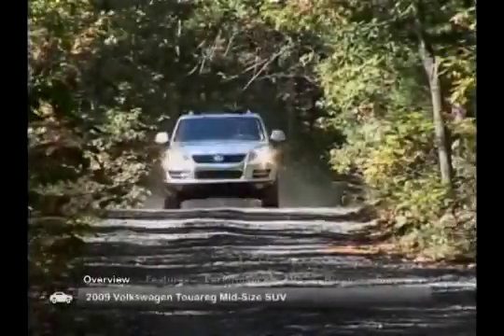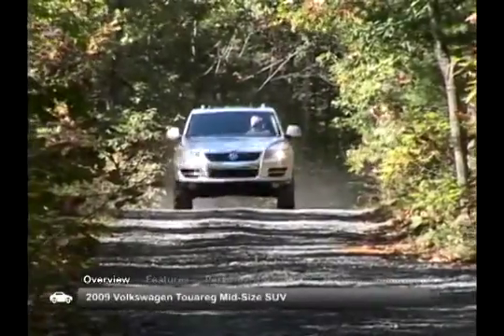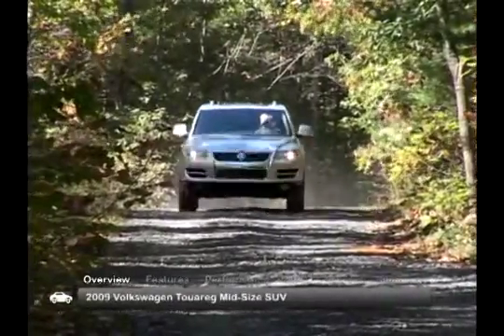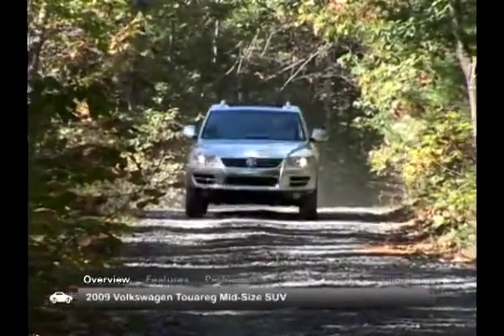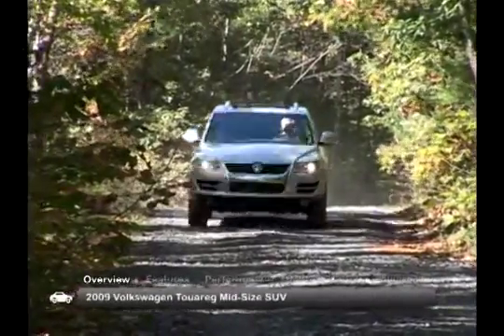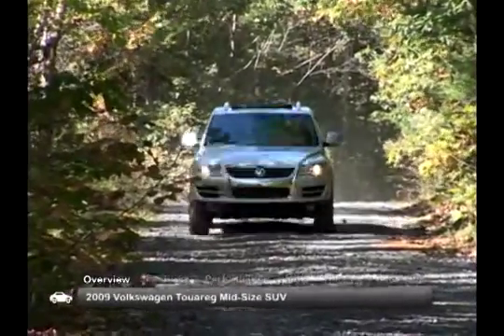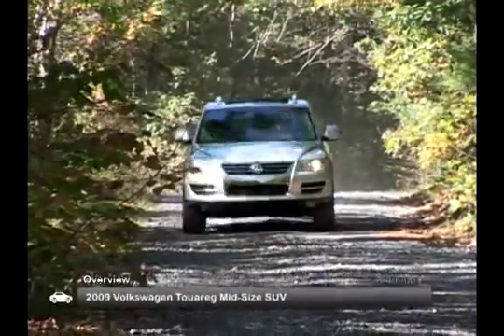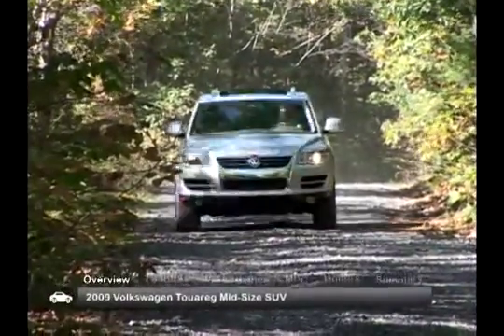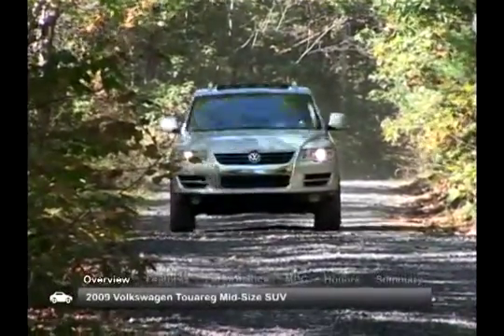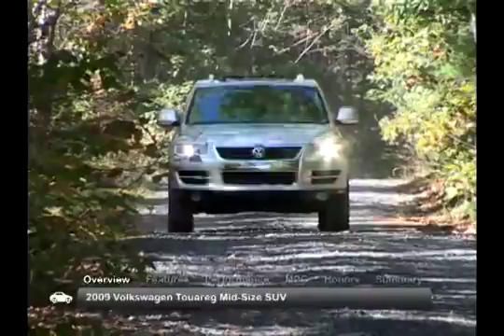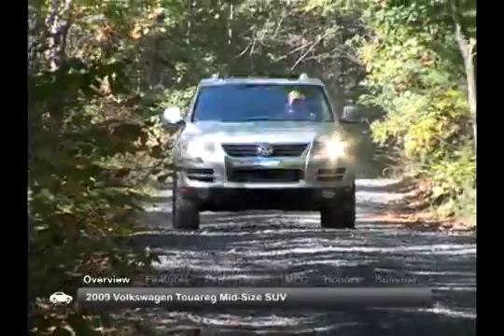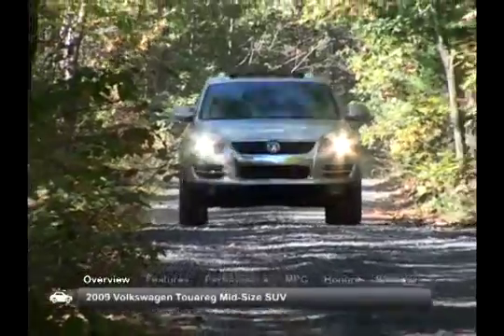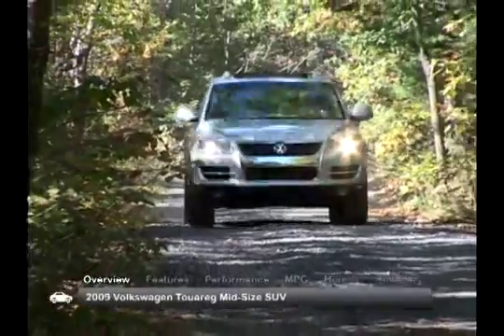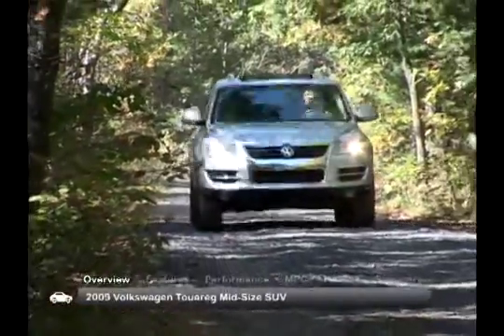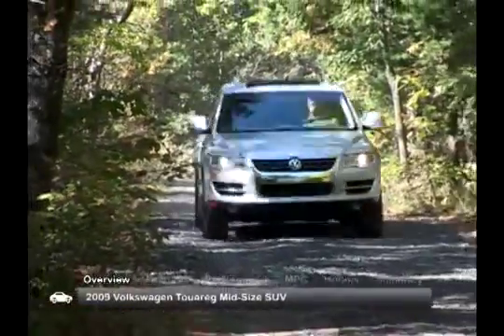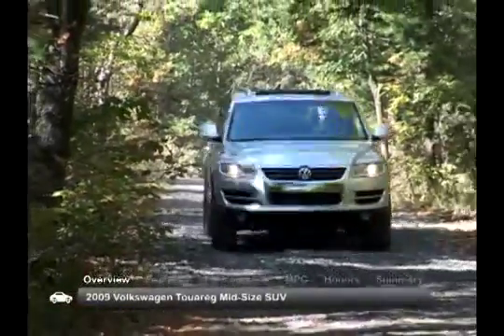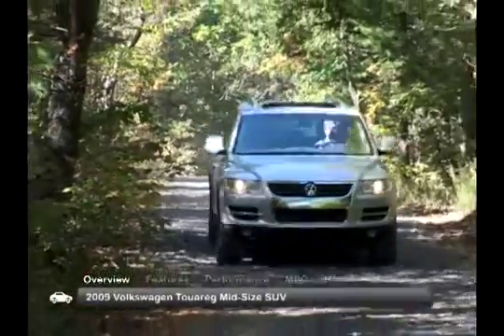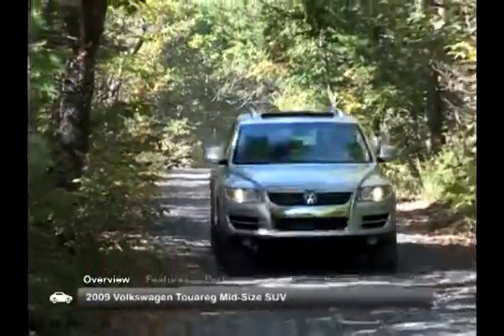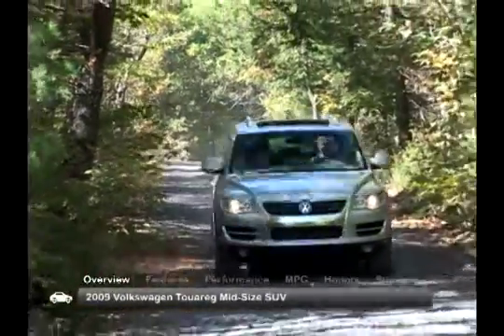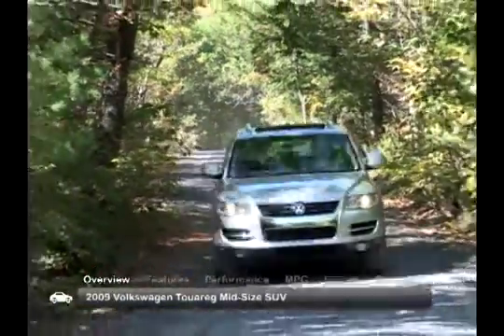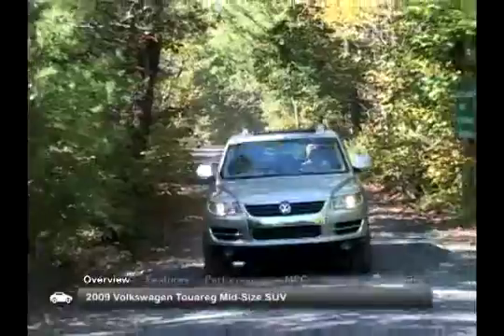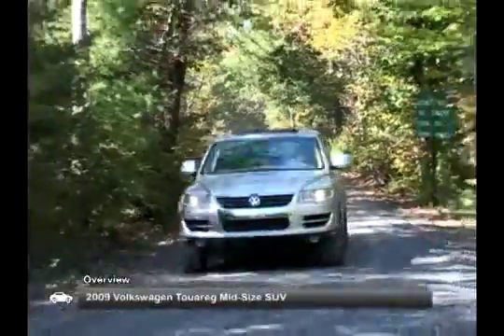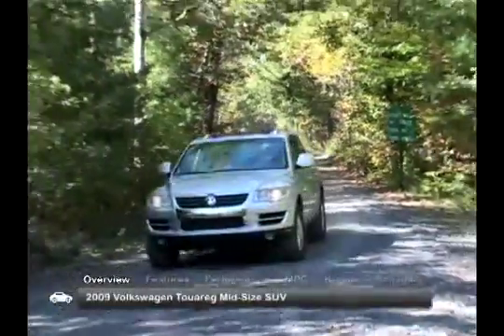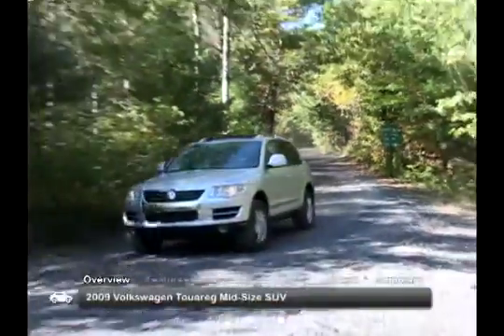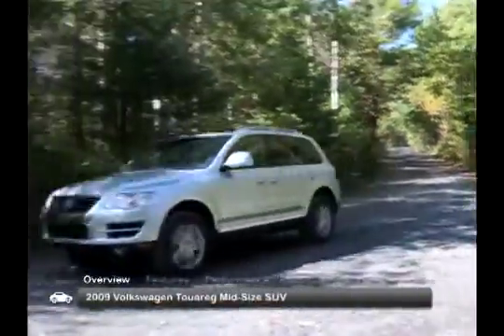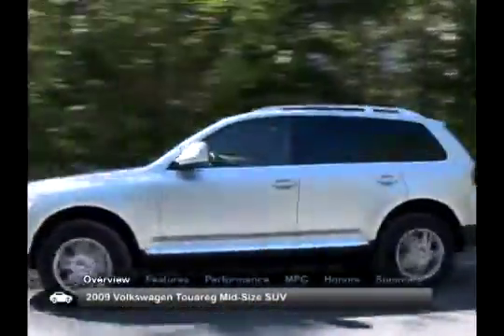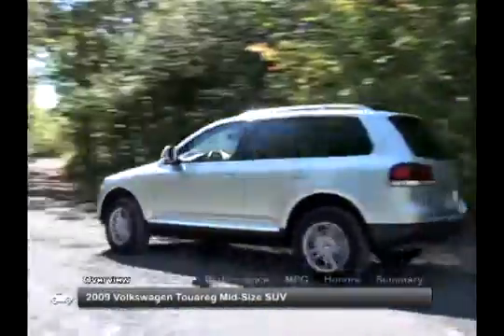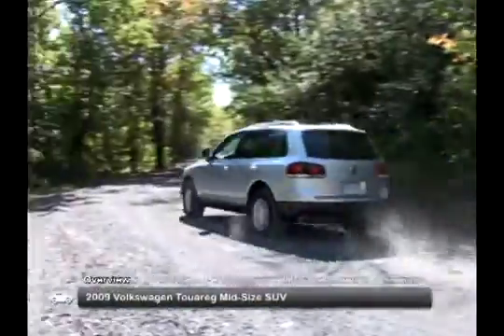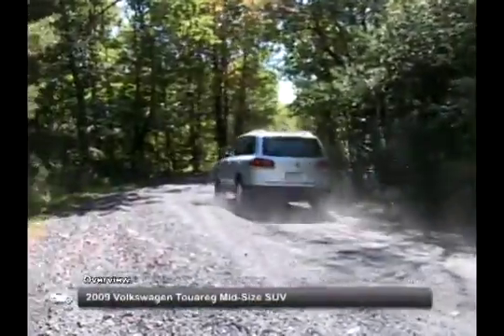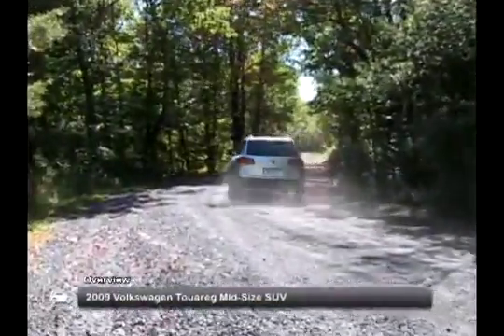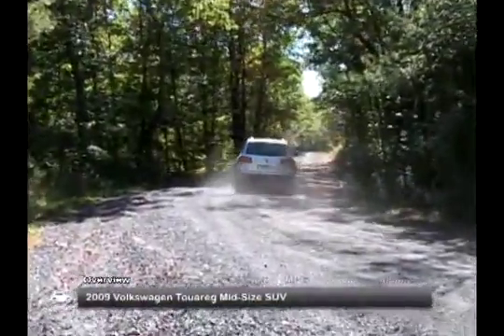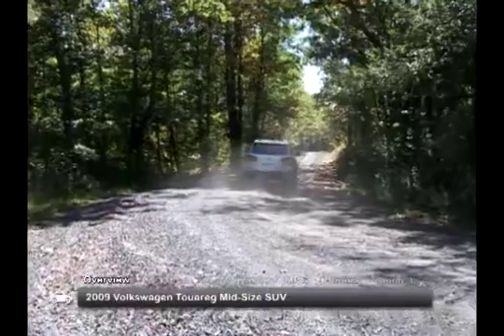The 2009 Volkswagen Touareg offers off-road capability in a comfortable midsize SUV with reserved on-road driving manners. For 2009, a new clean-diesel turbocharged 3.0-liter V6 engine replaced the outgoing clean-diesel V10.